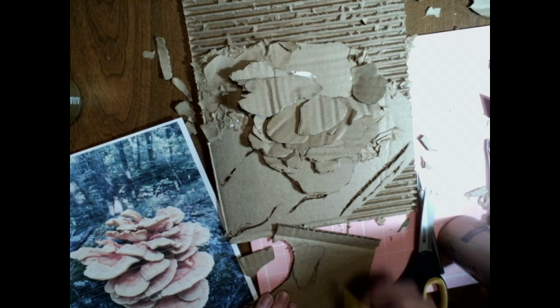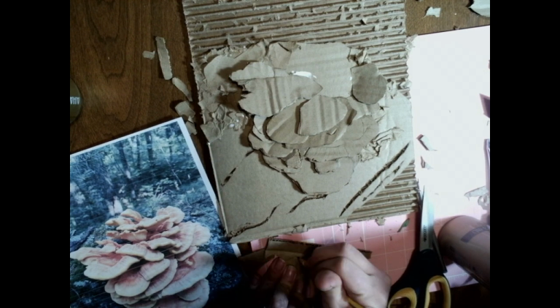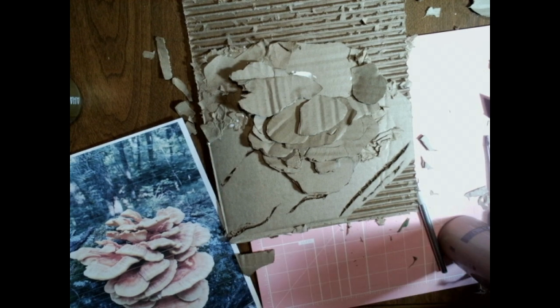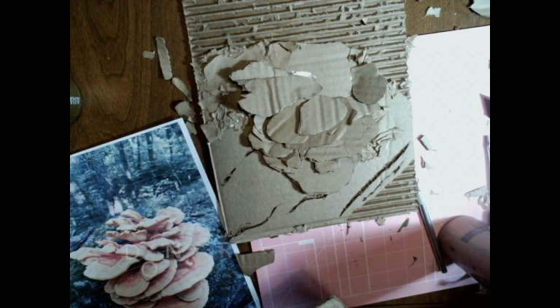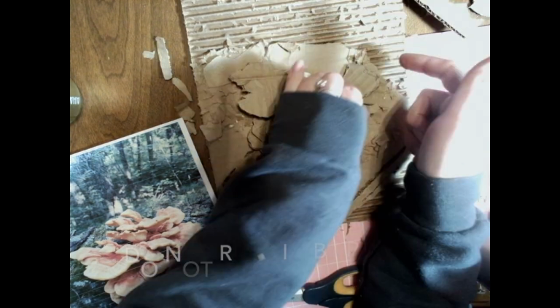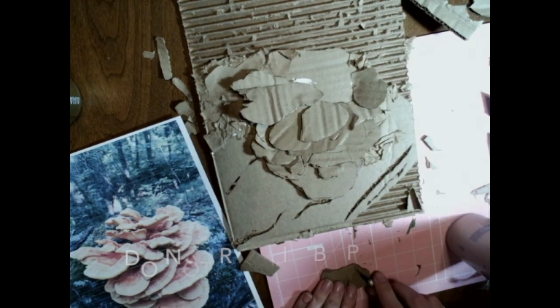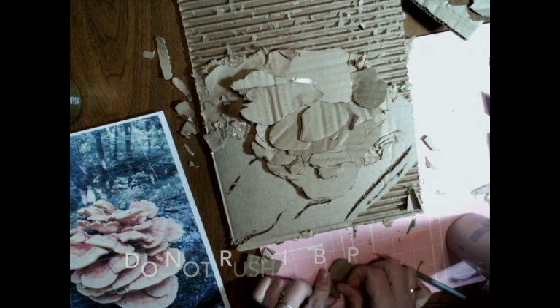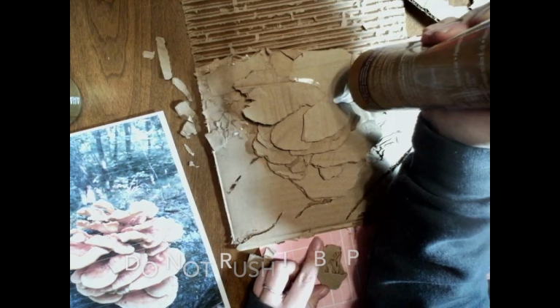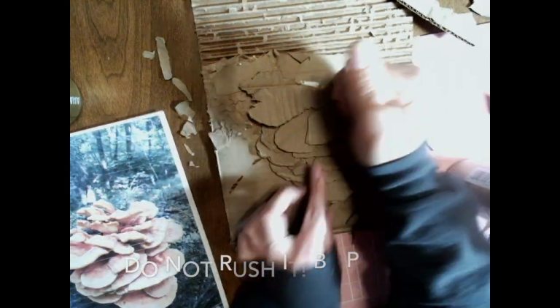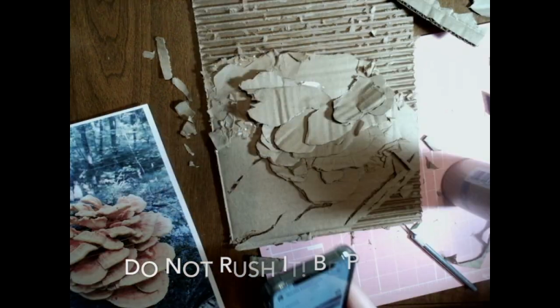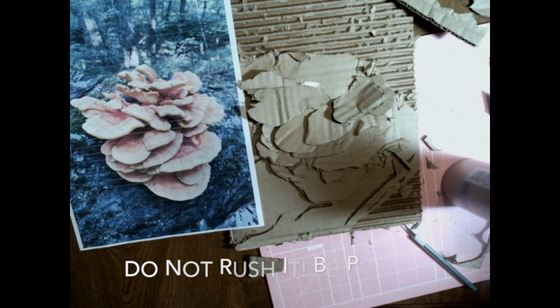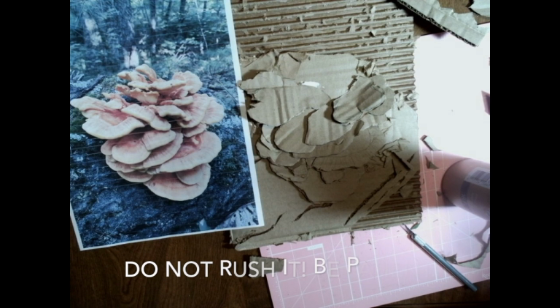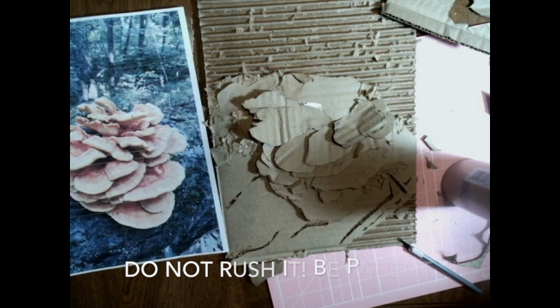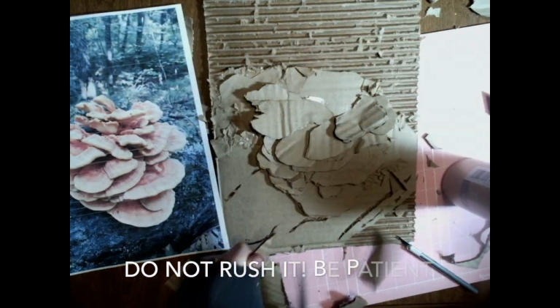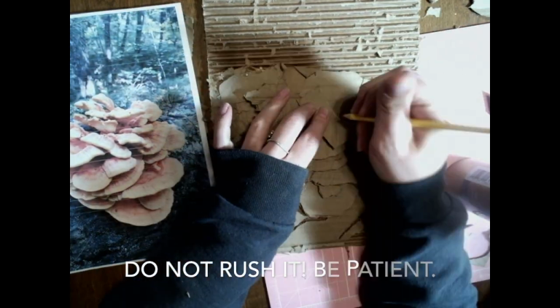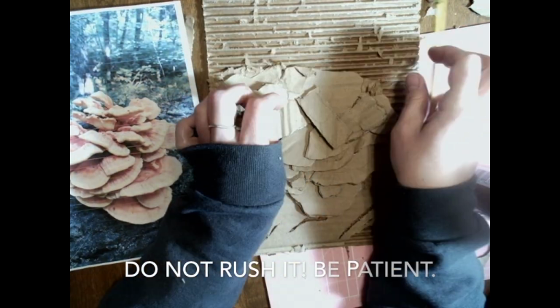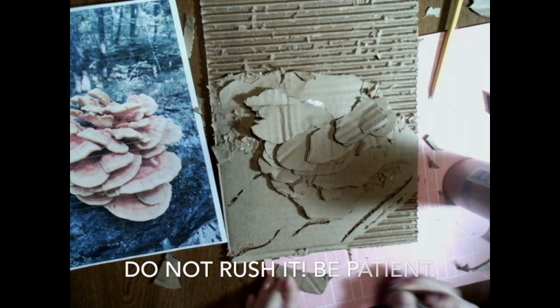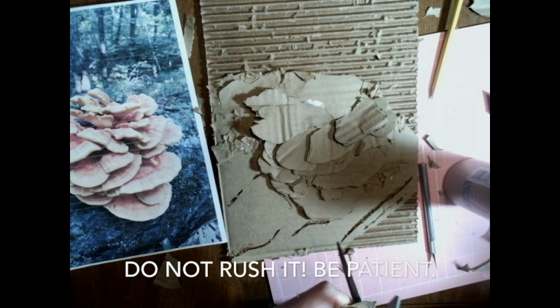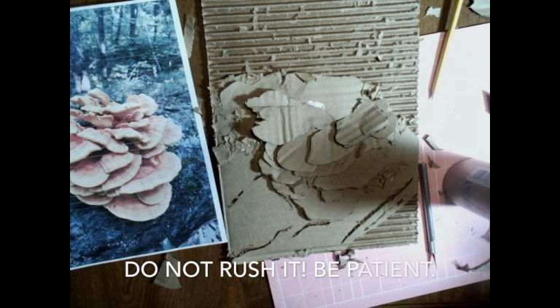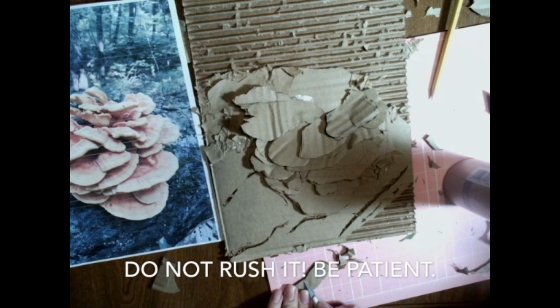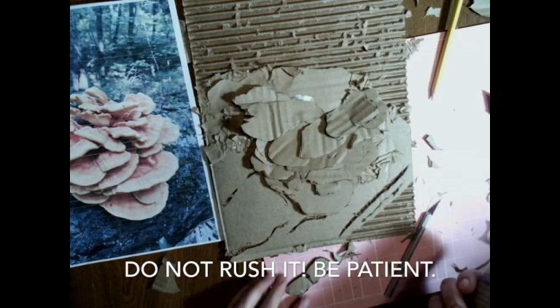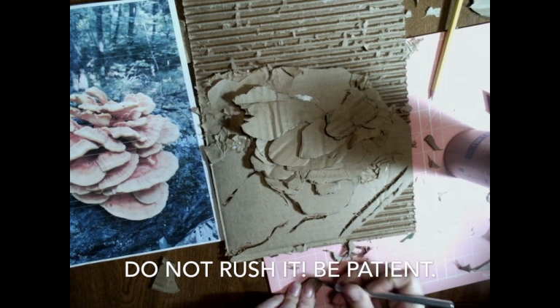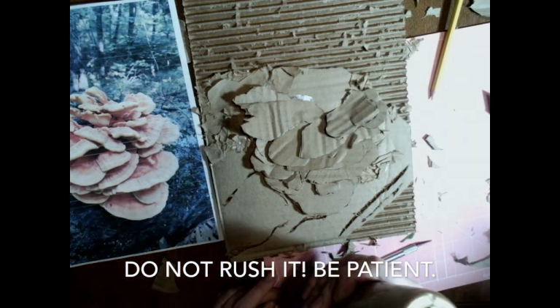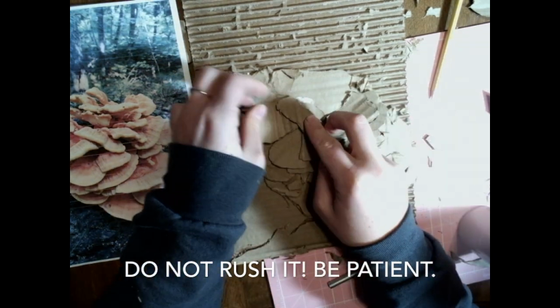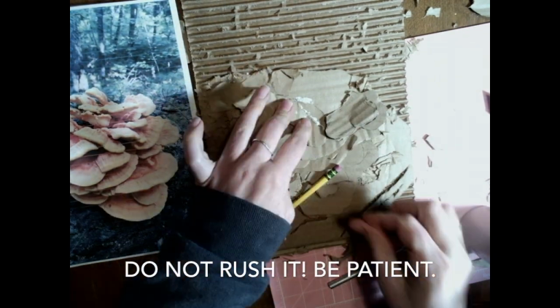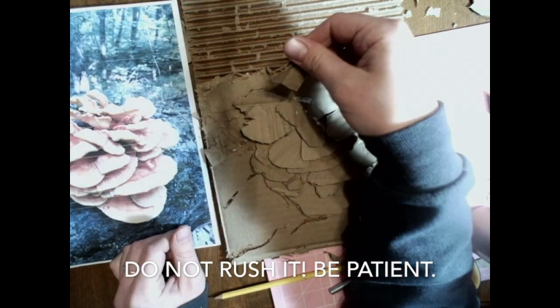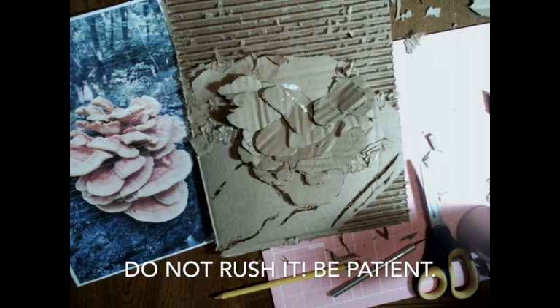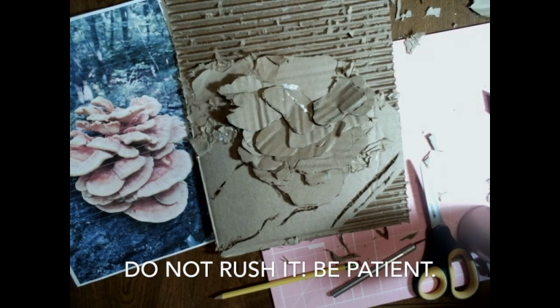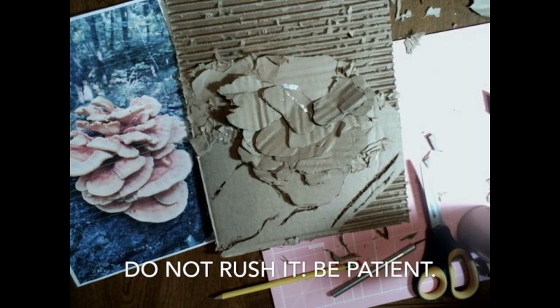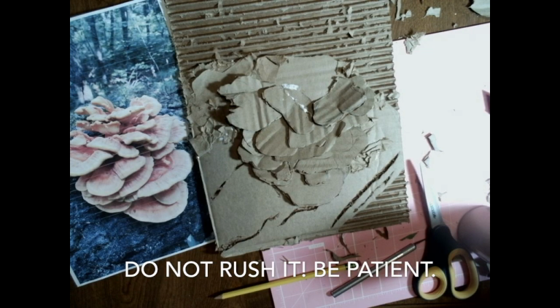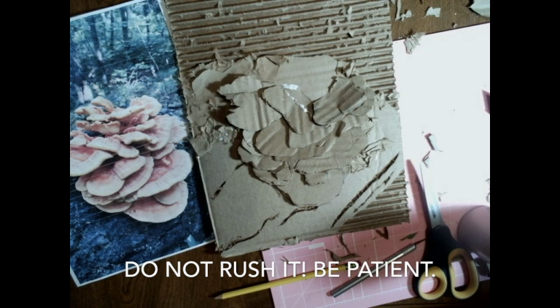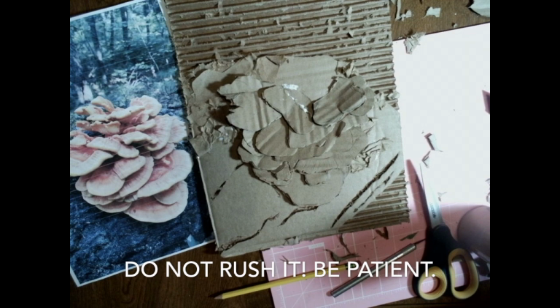Remember that patience is key. As you play, you're going to learn how the cardboard works better. You are going to keep layering and adding more pieces, and as more pieces come together, the whole picture is going to come together.